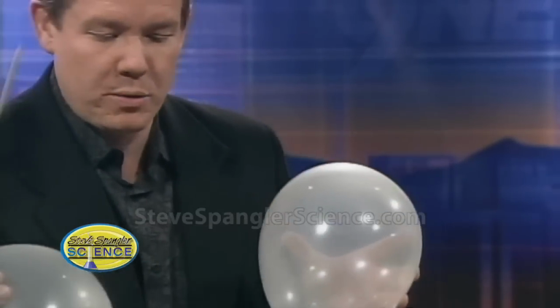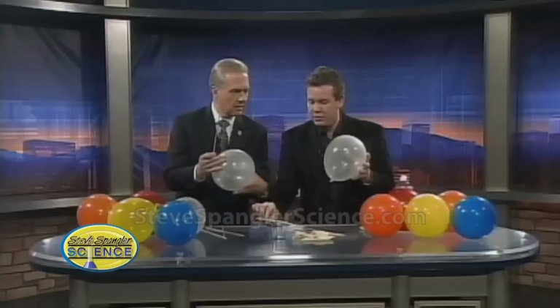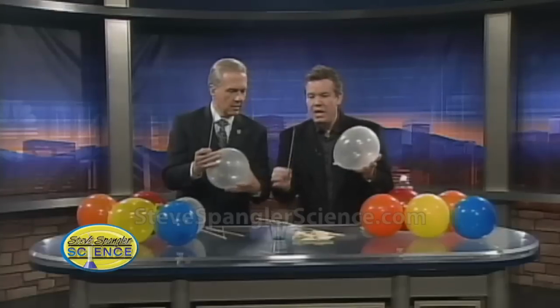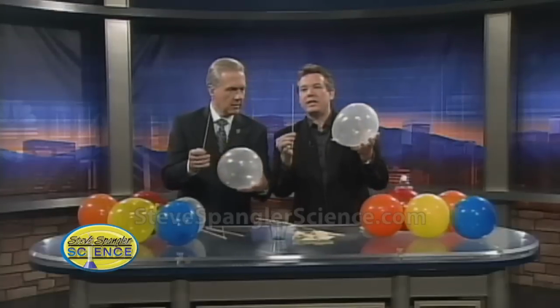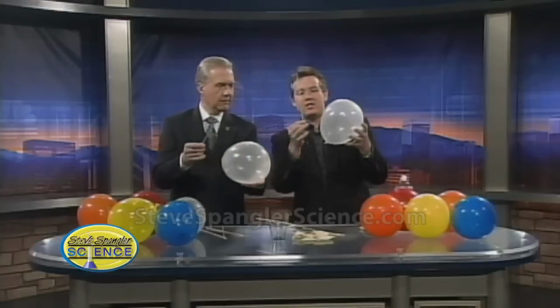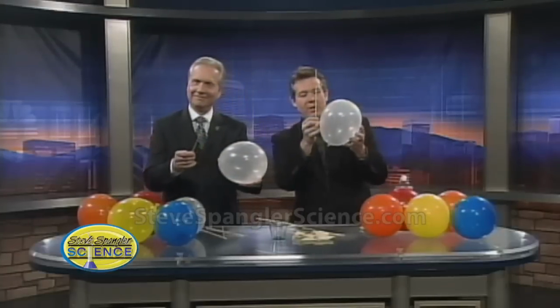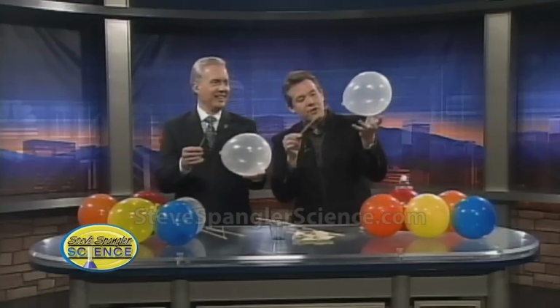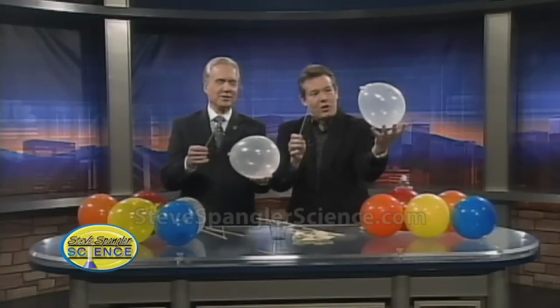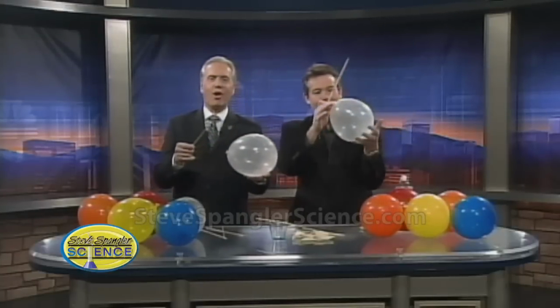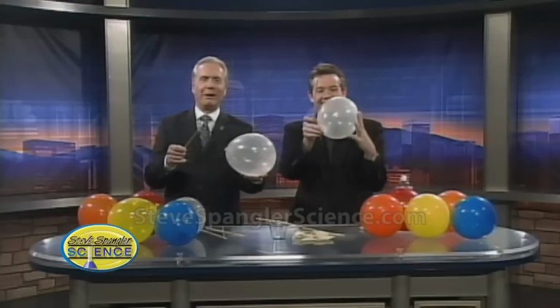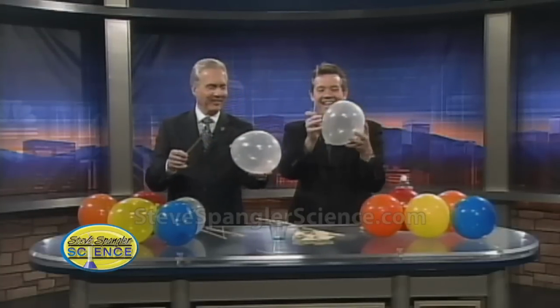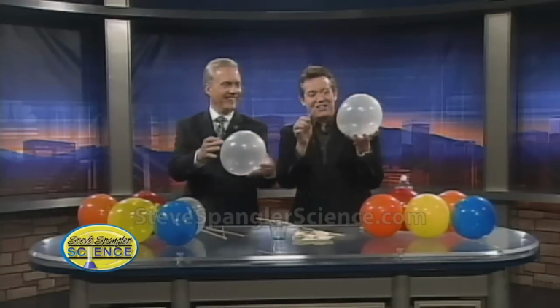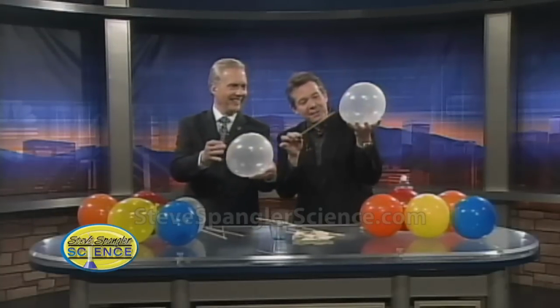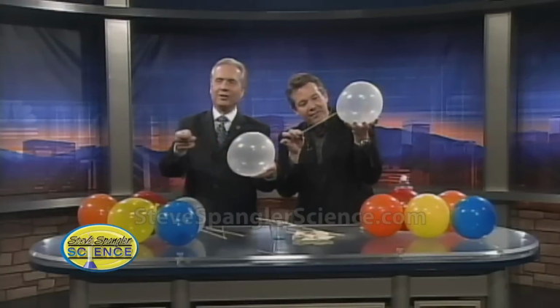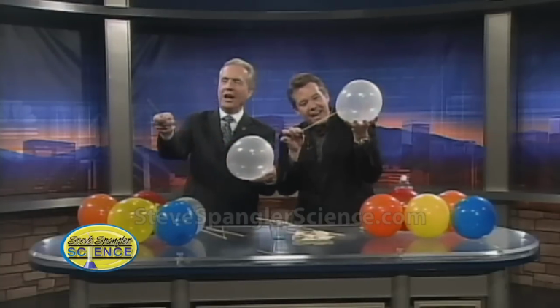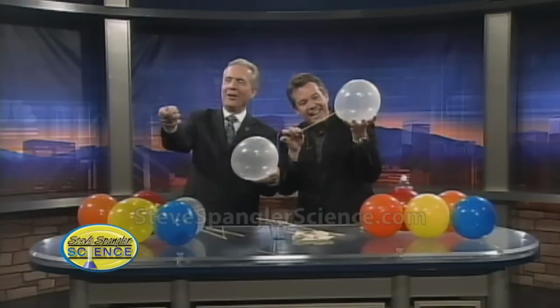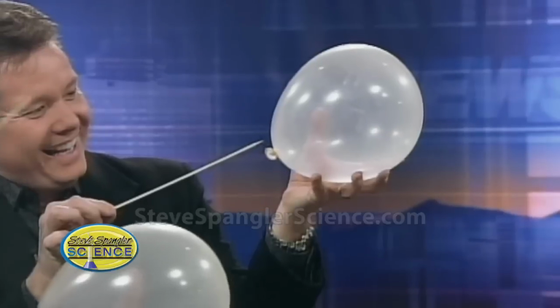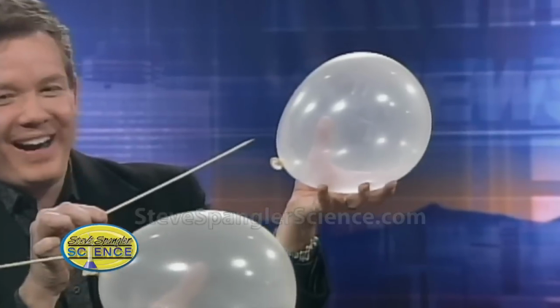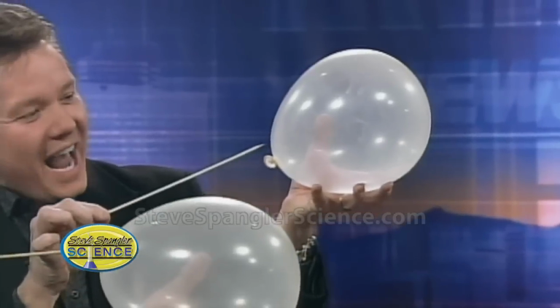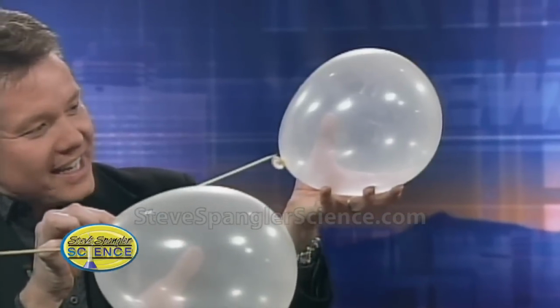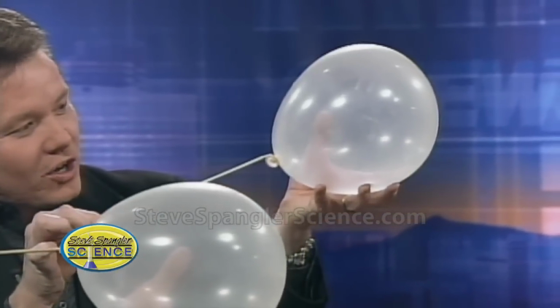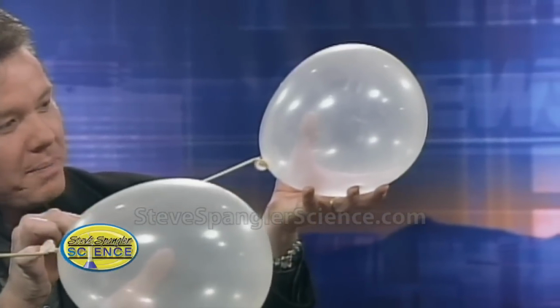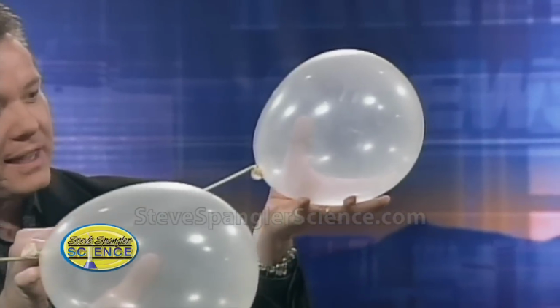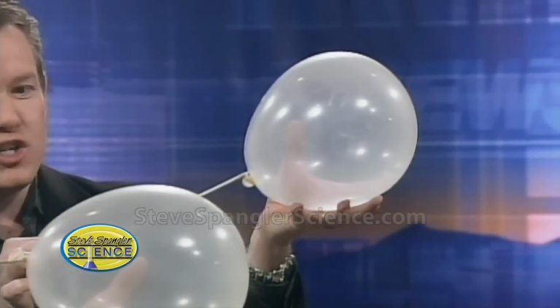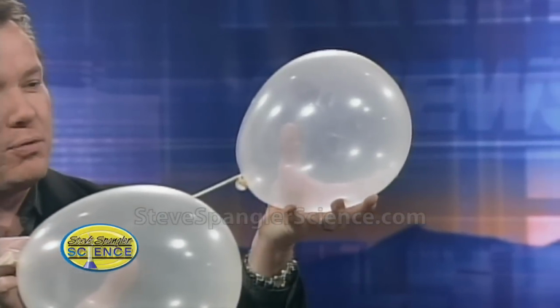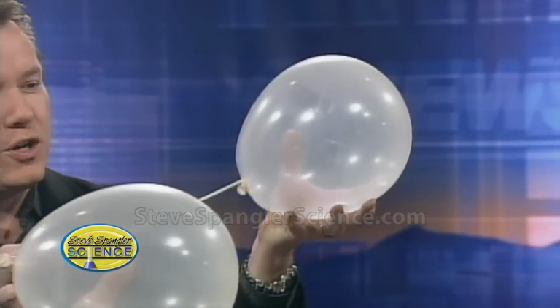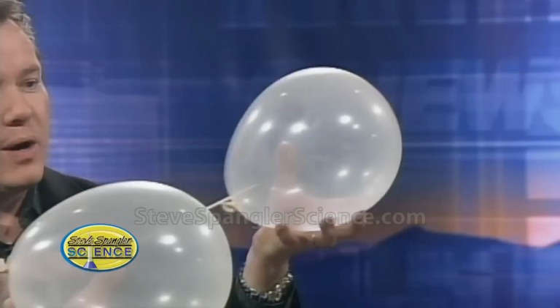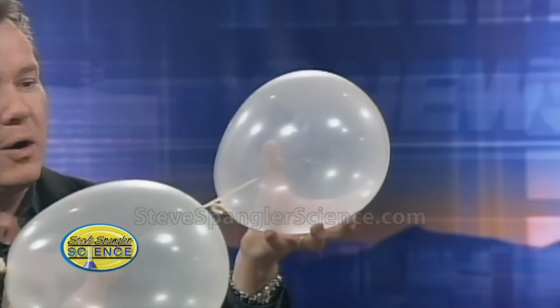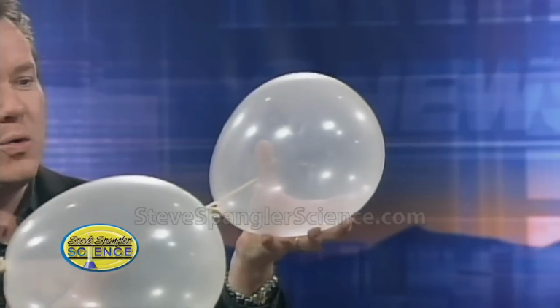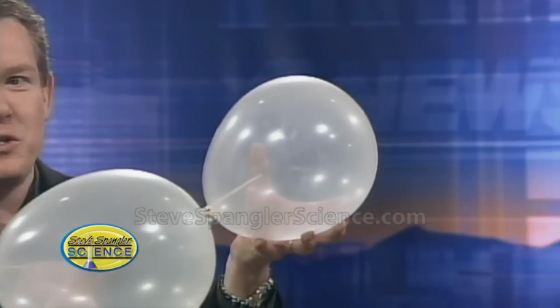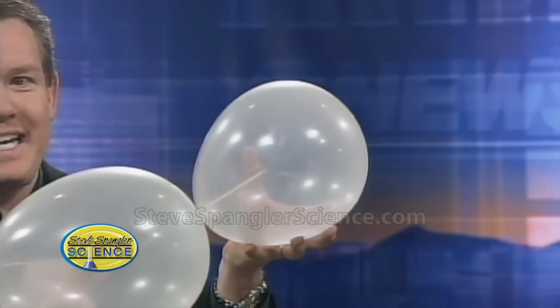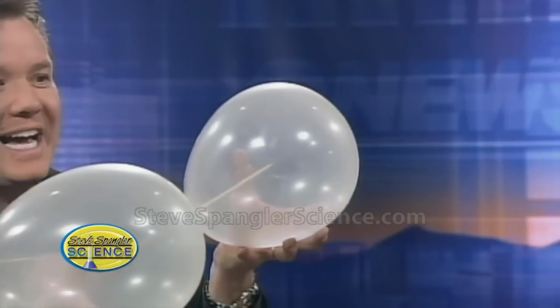So here's what we're going to do. You ready? You're going to take the skewer and start at the bottom — this is fraught with peril. You're going to start at the very bottom like this and just push. Would you look at that? Nice.